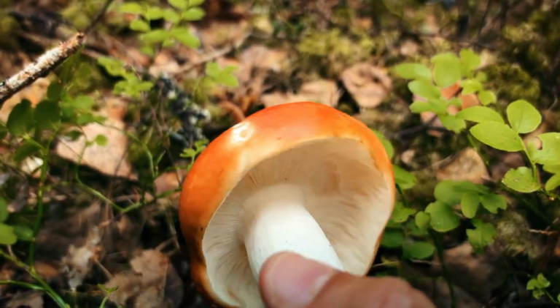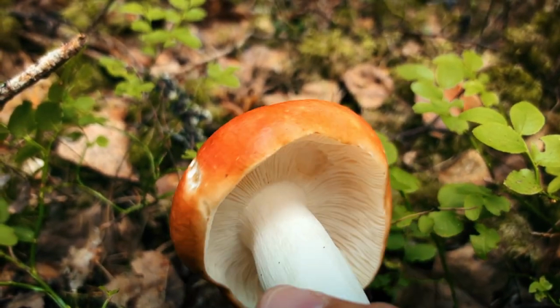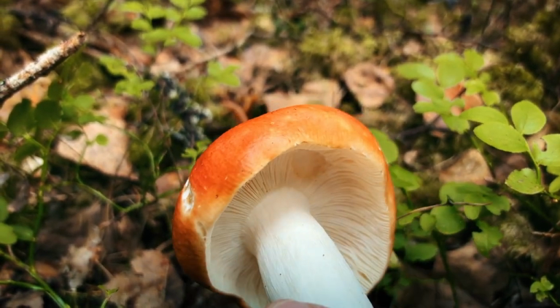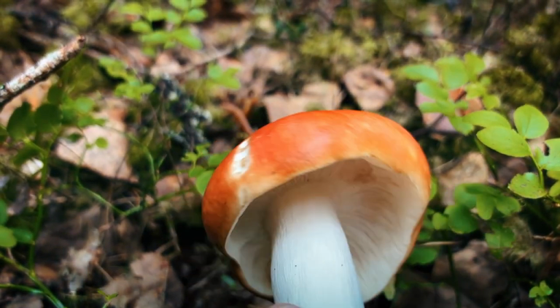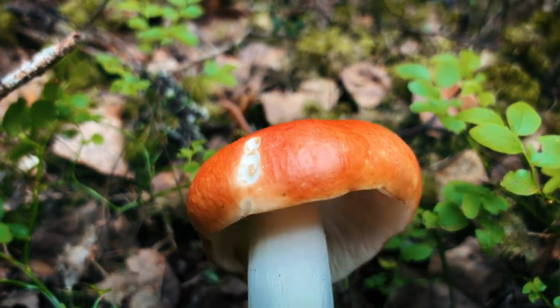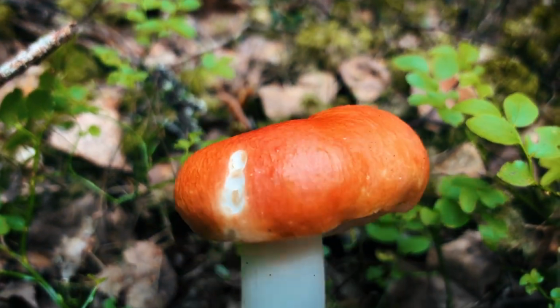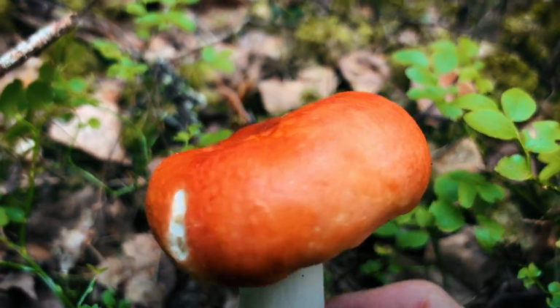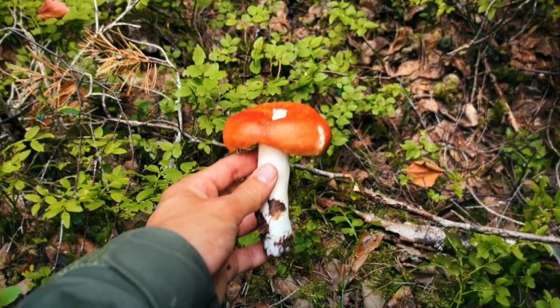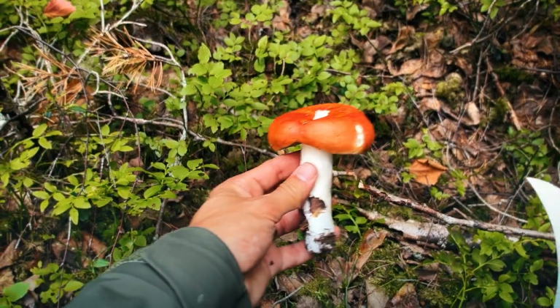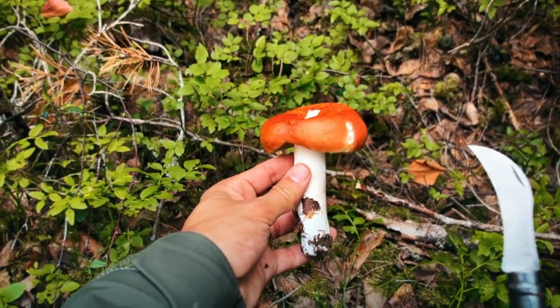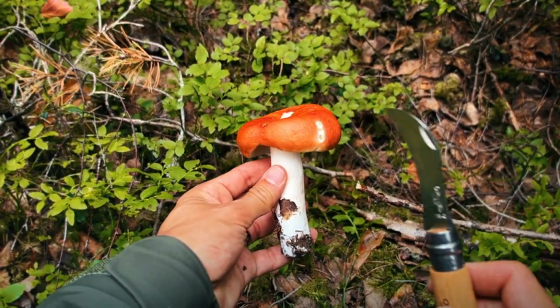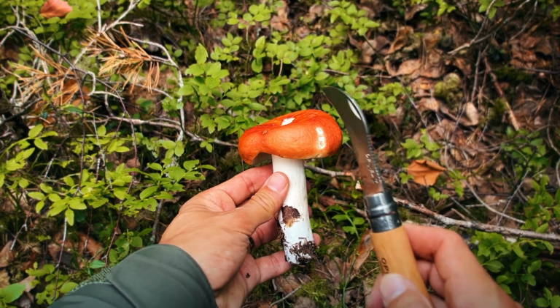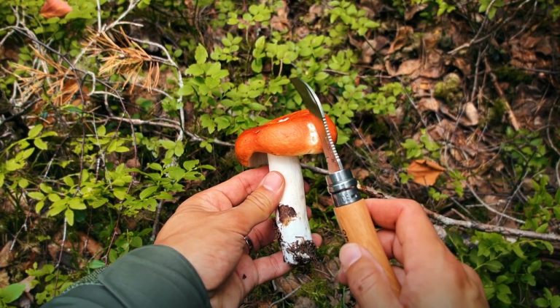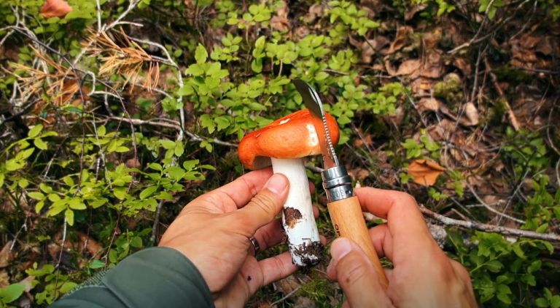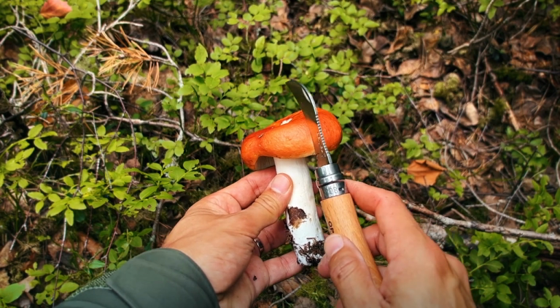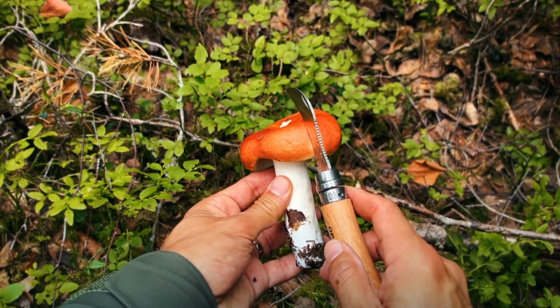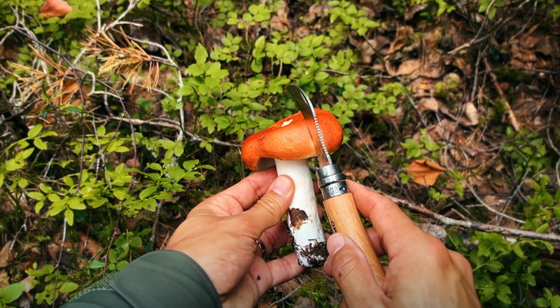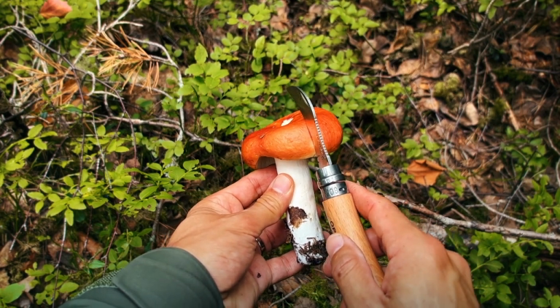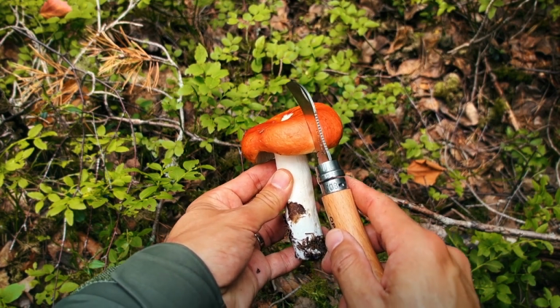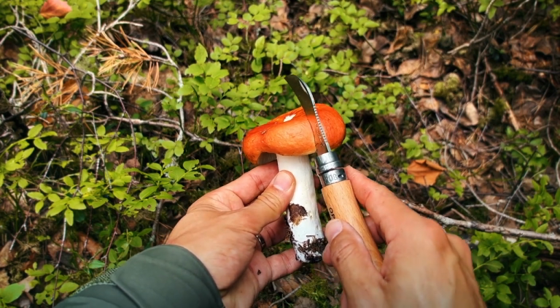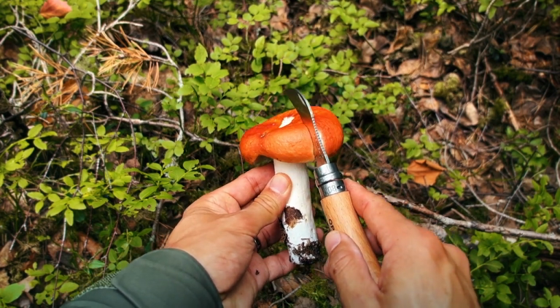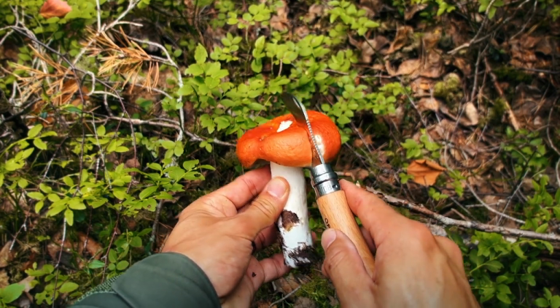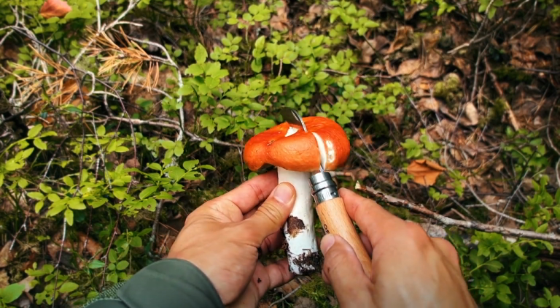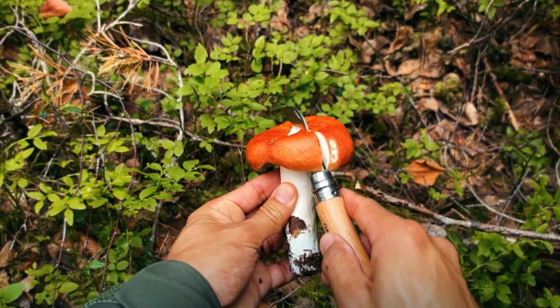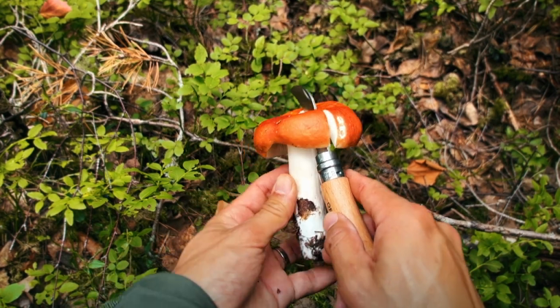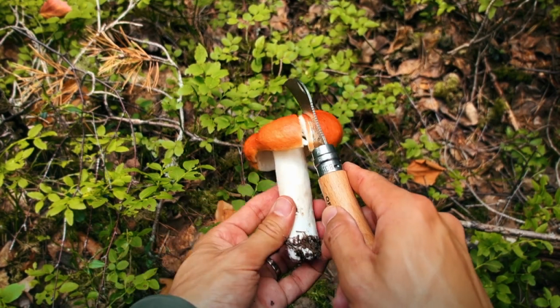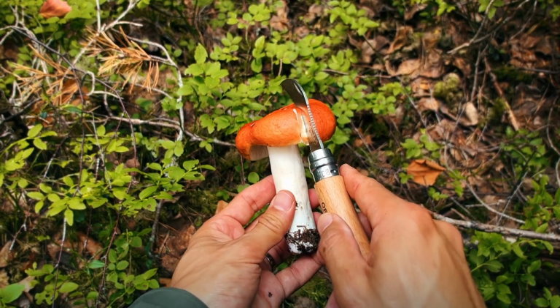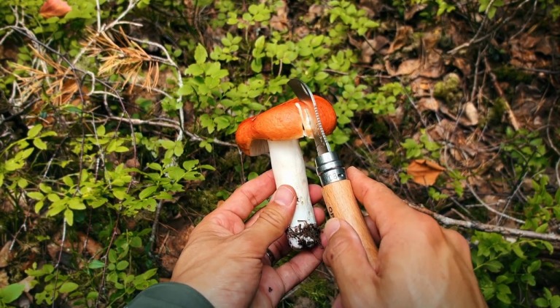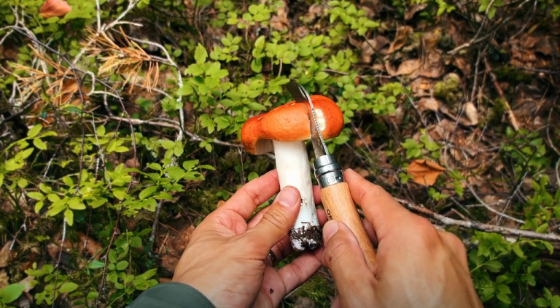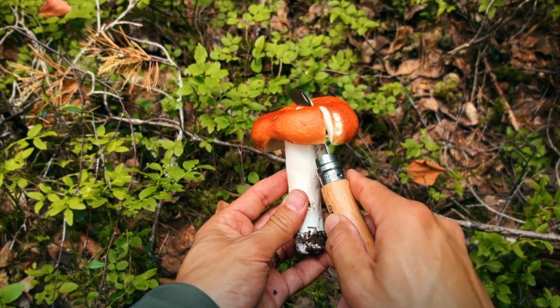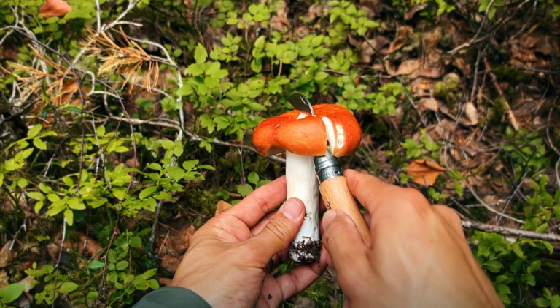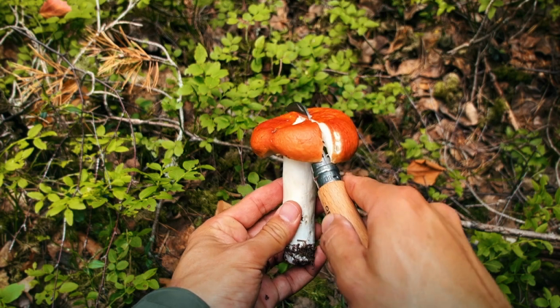They start off with this rounded cap but they do open up as they get older and have a depression in the middle. I'm not really sure how to accurately describe this colour, but you can see it here.